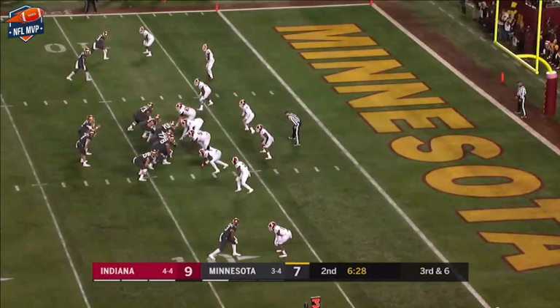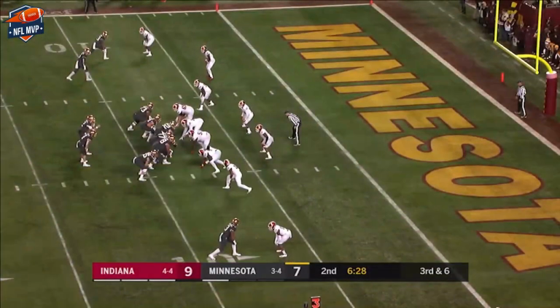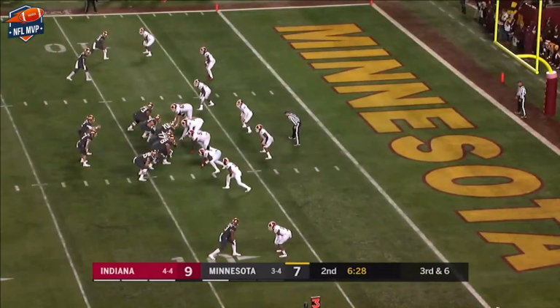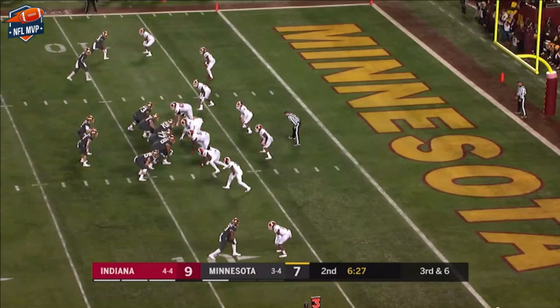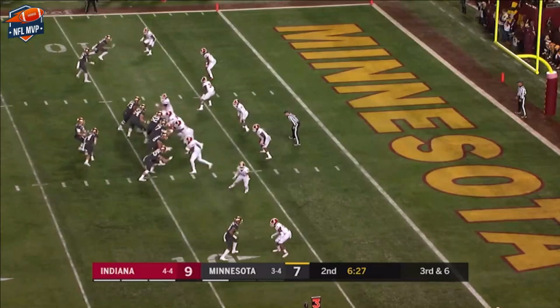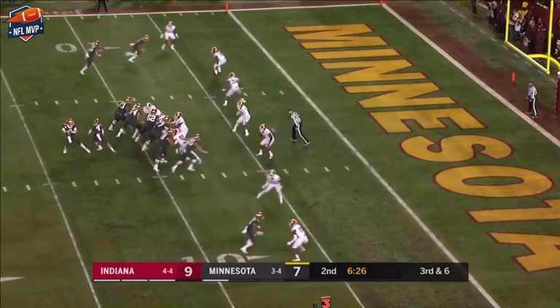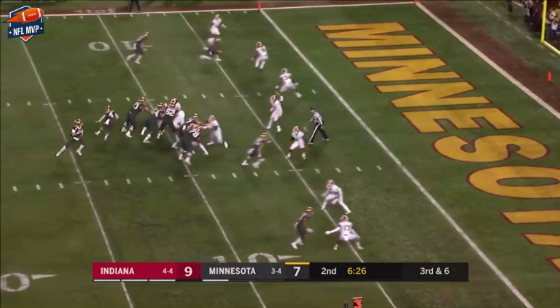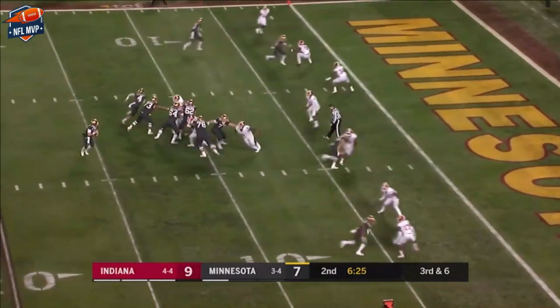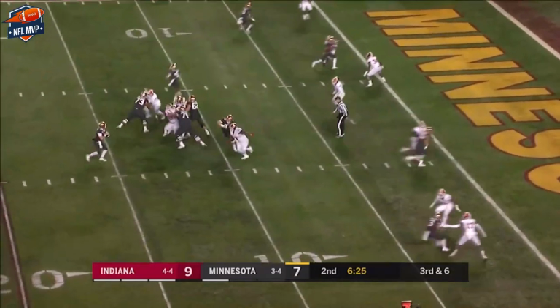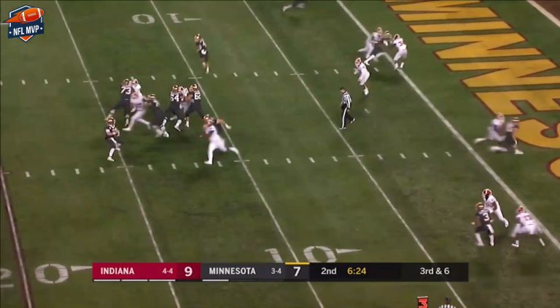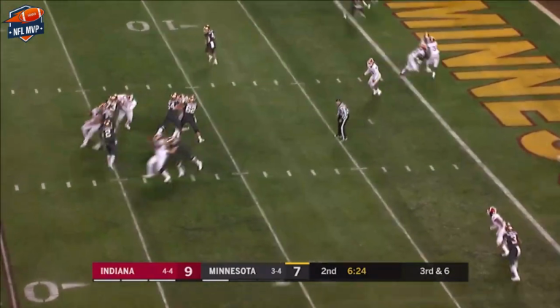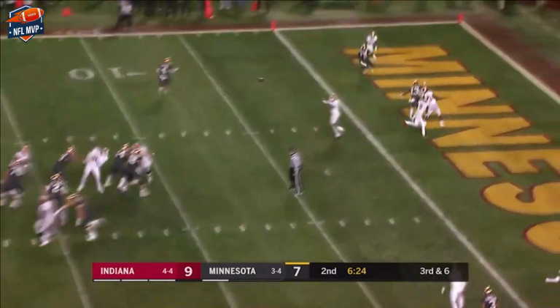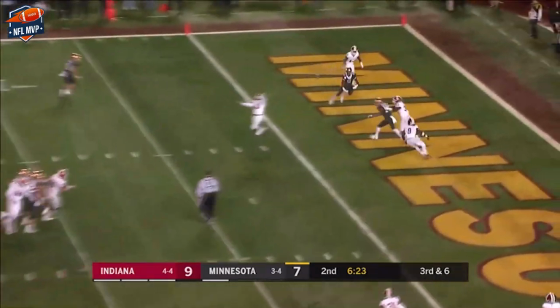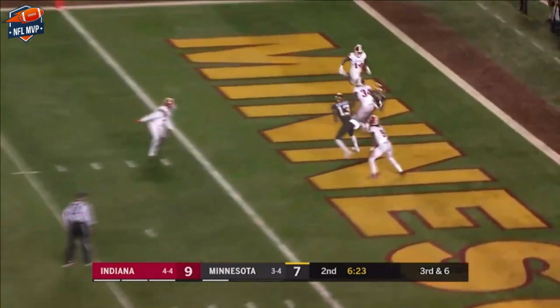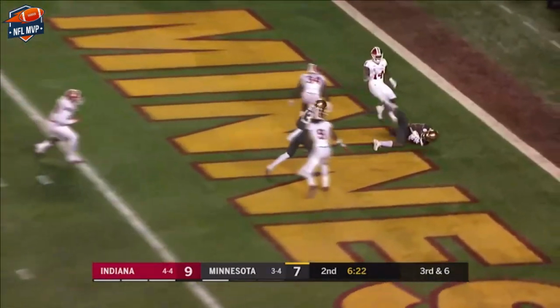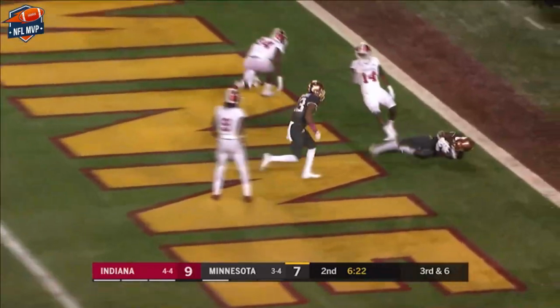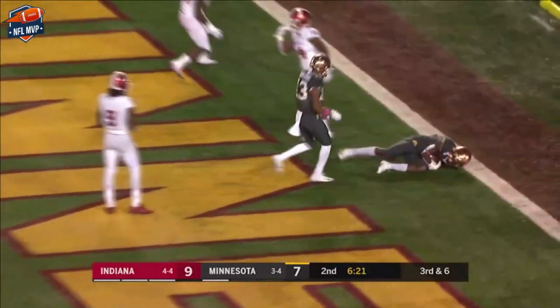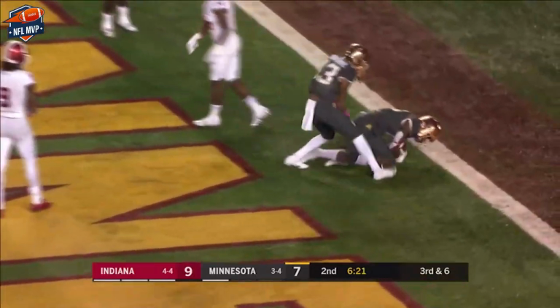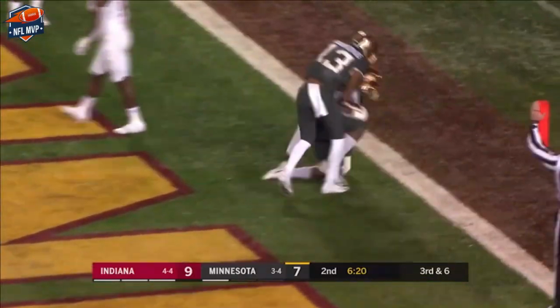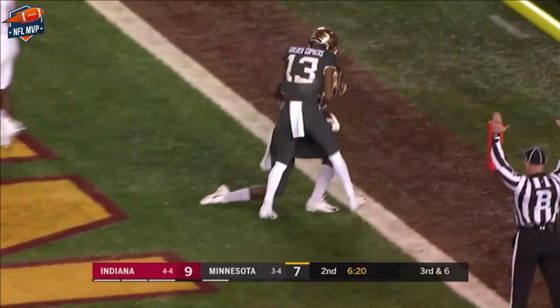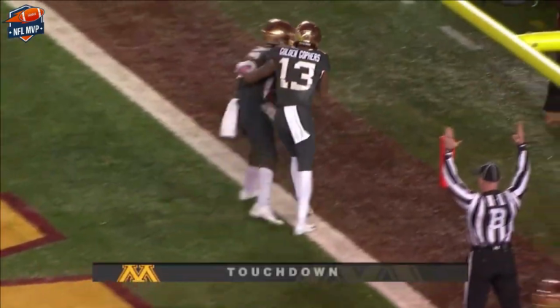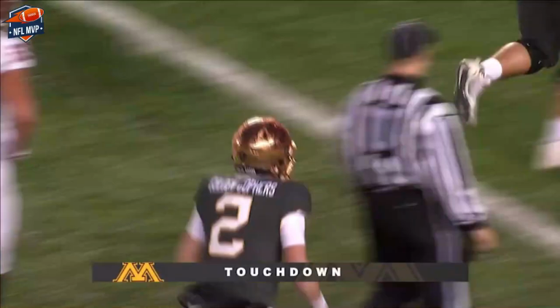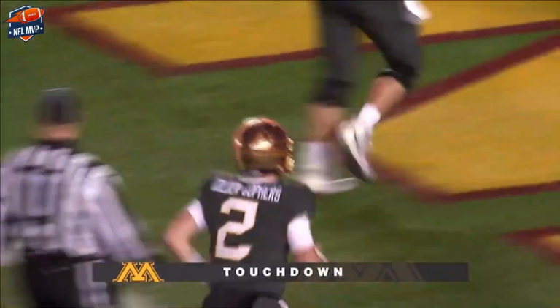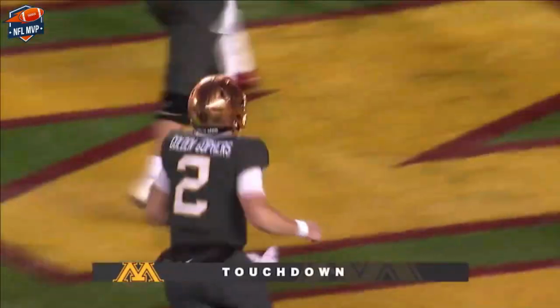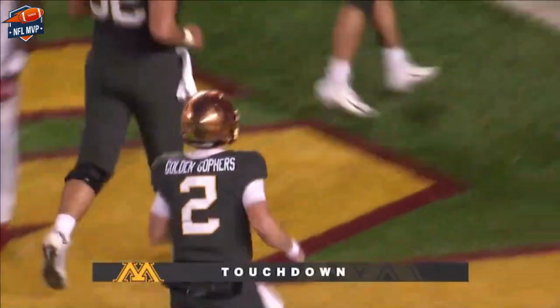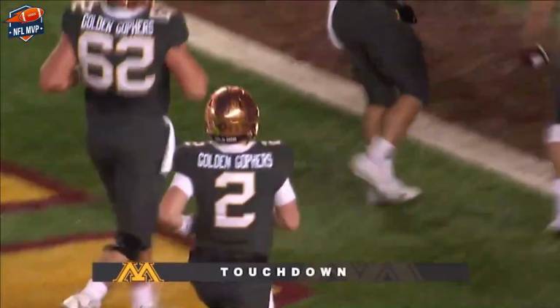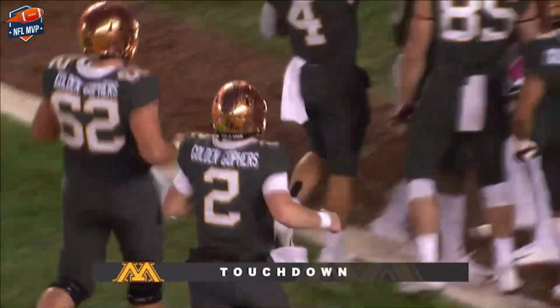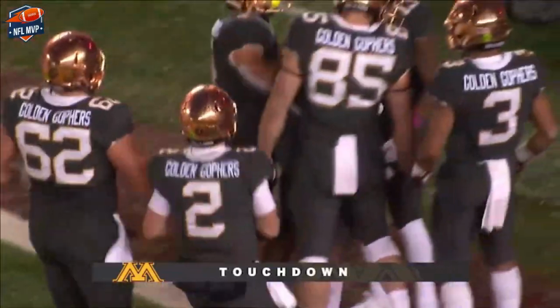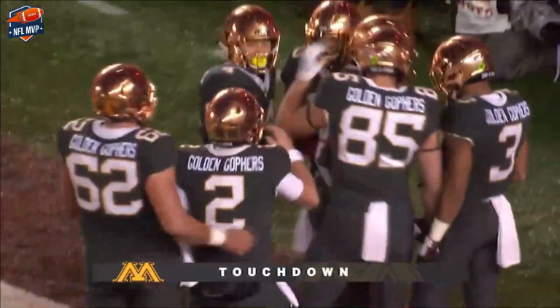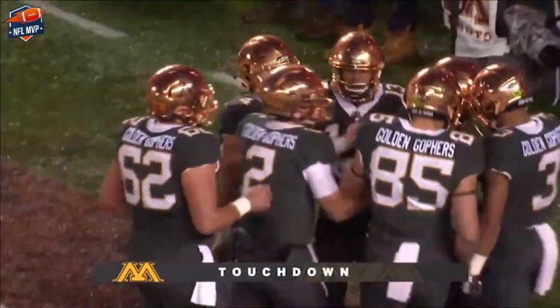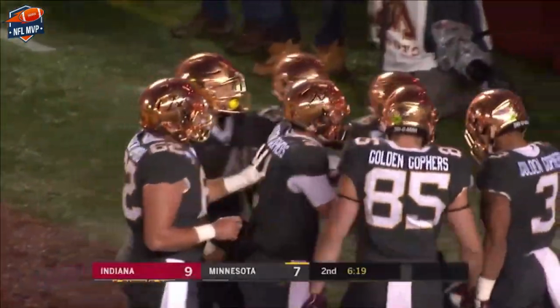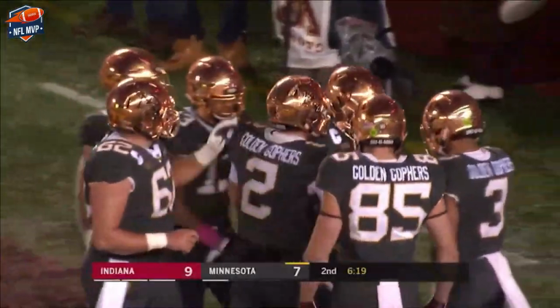He can pick up a first down at the three. Morgan looking in zone, right to the chest — caught, touchdown! Touchdown strike for eight yards to score. Gophers back on top.